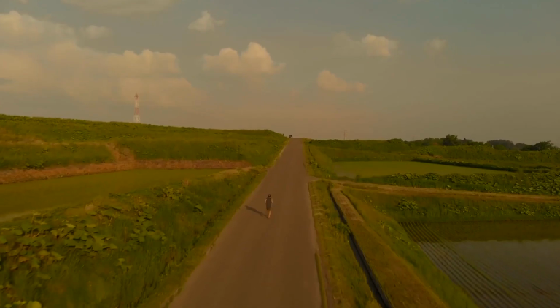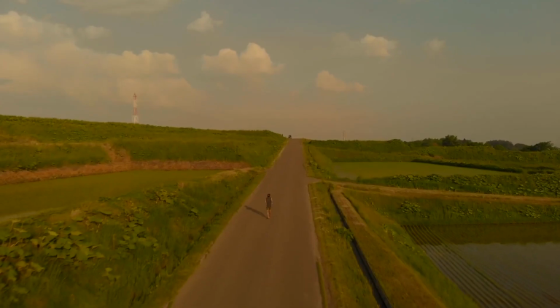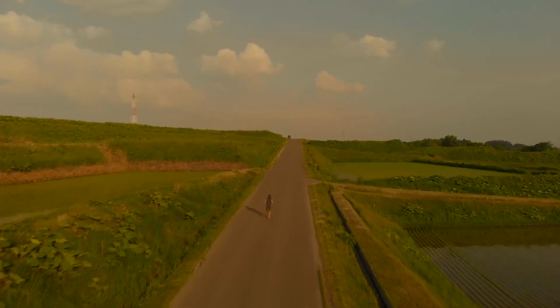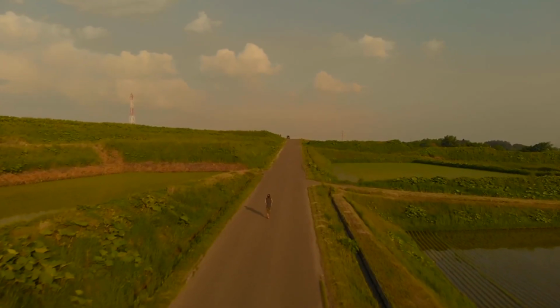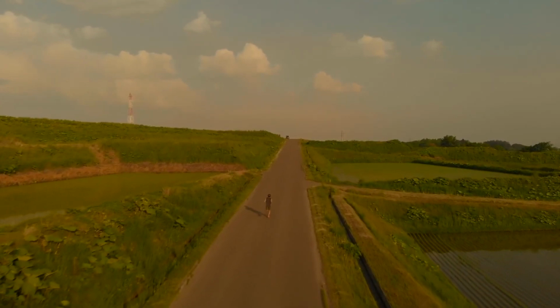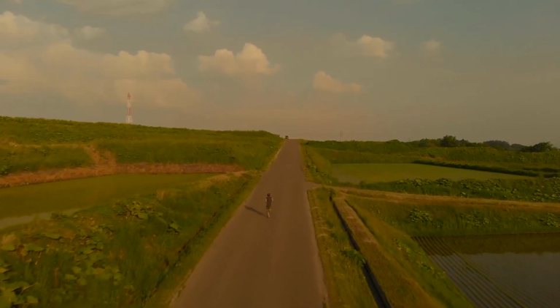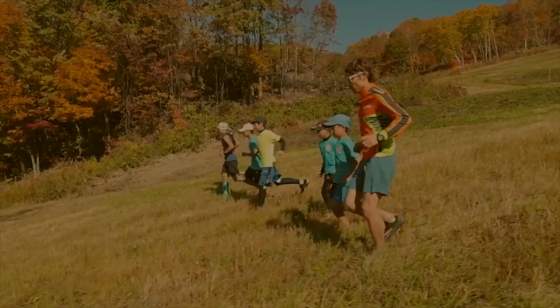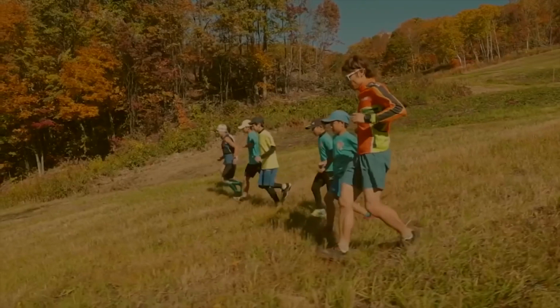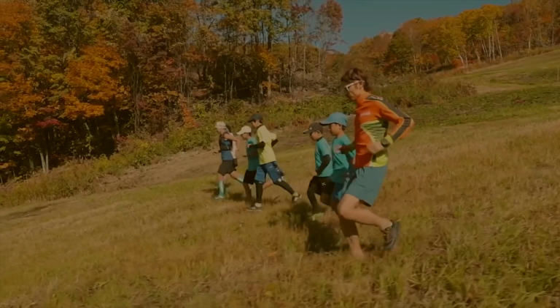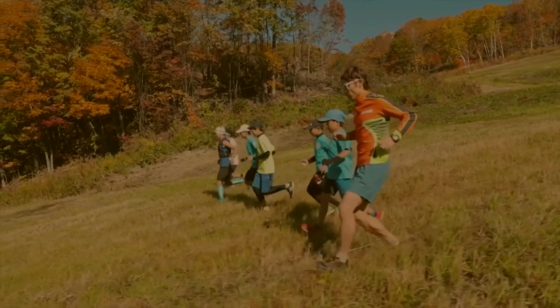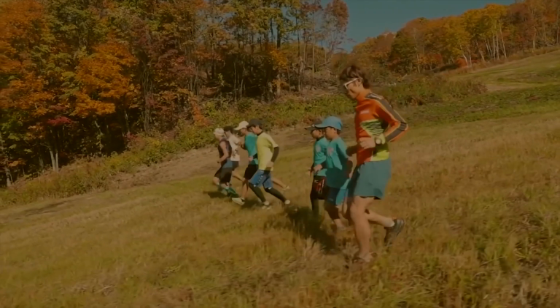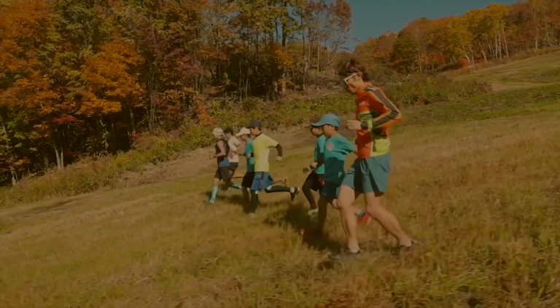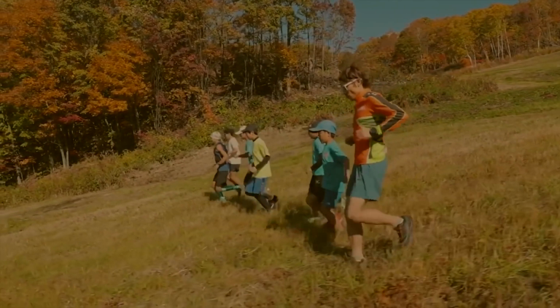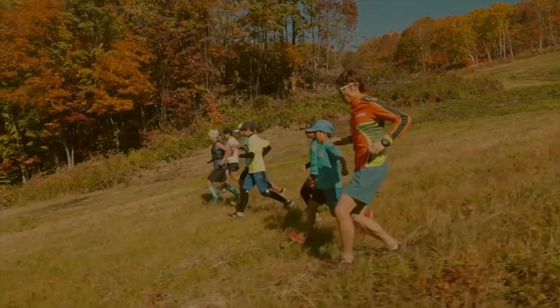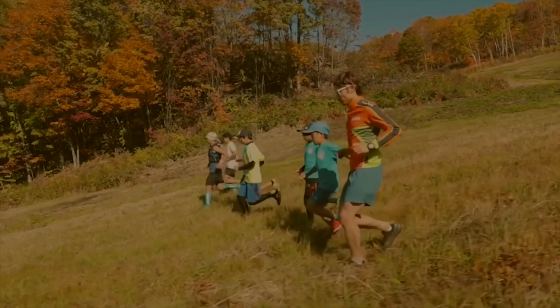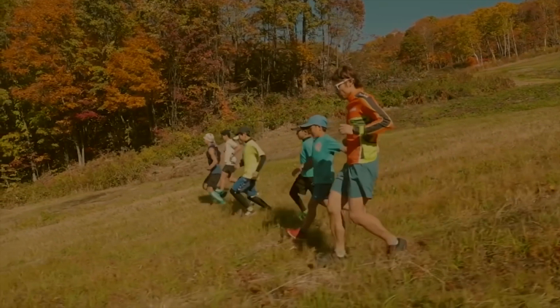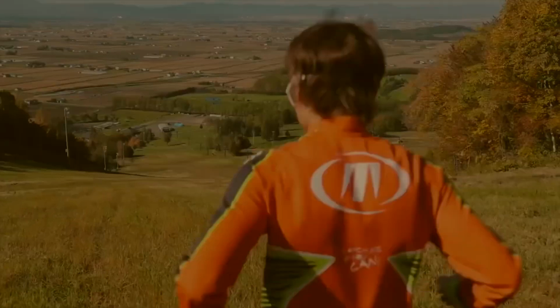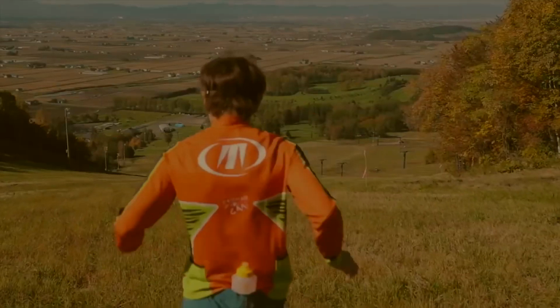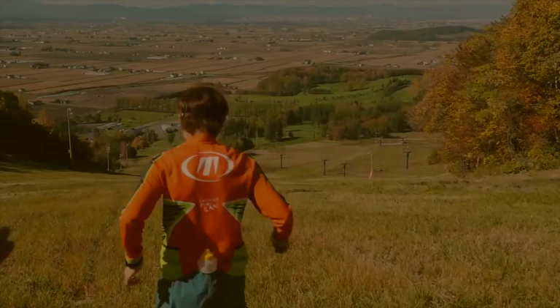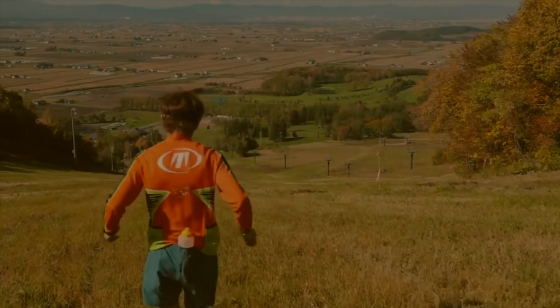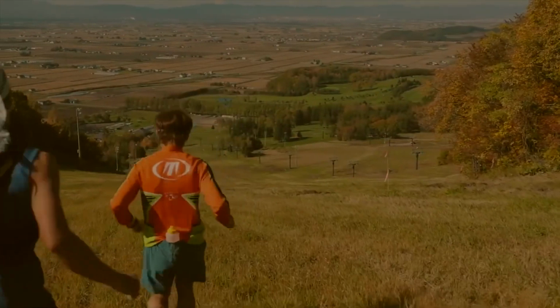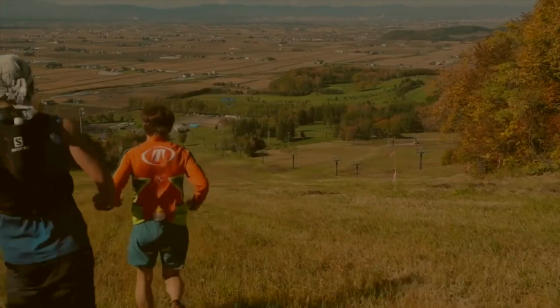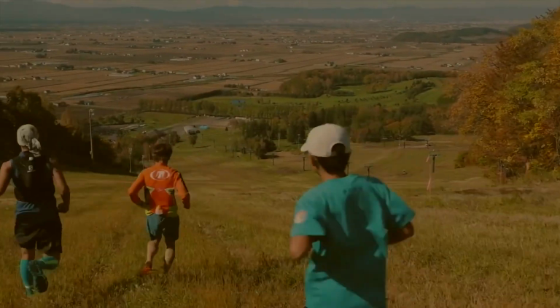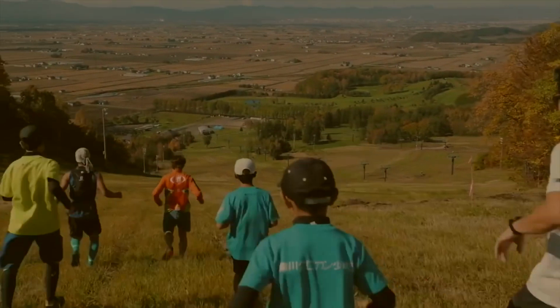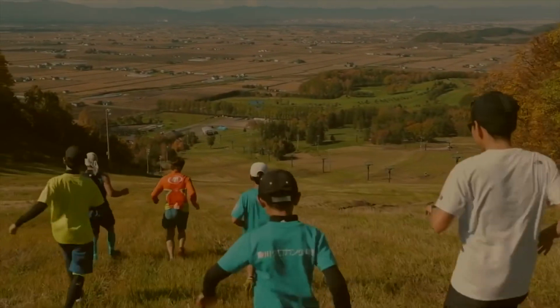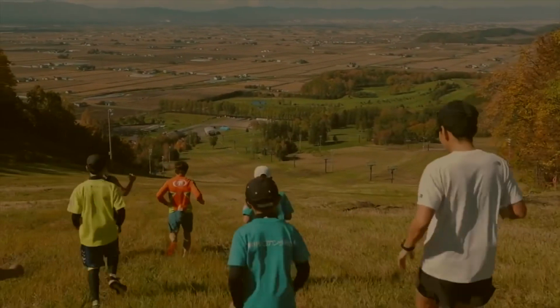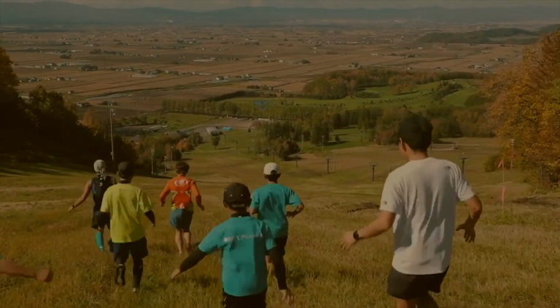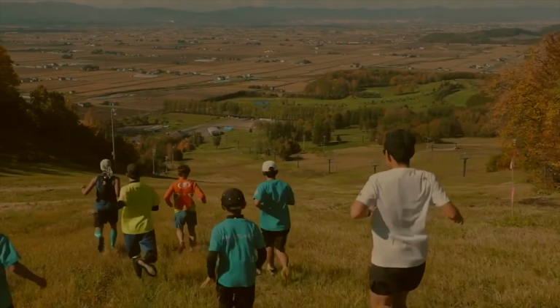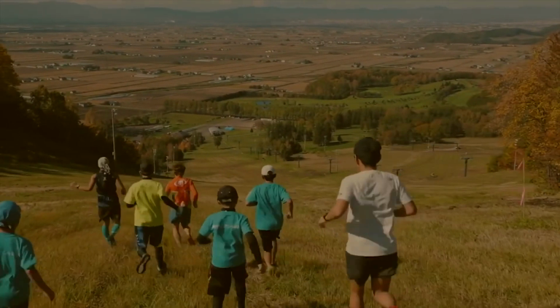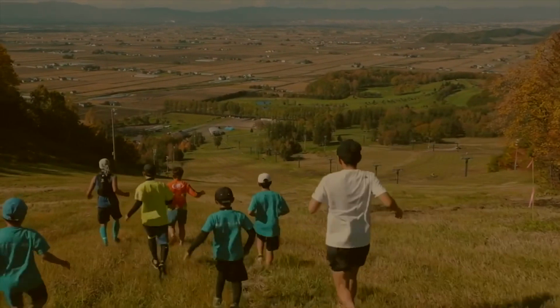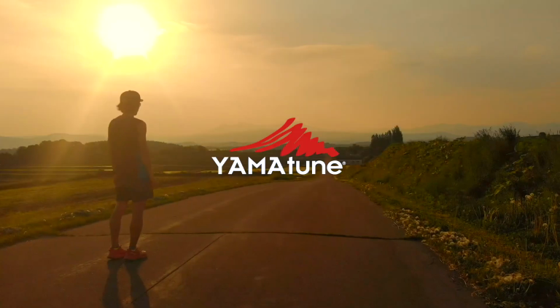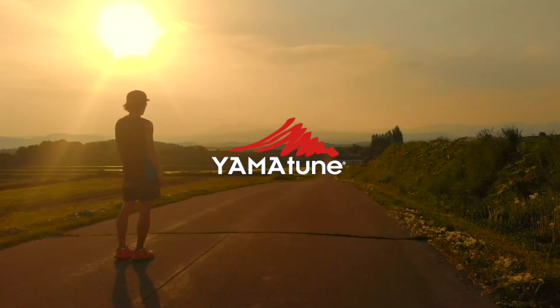We believe comfort and support should always be optimized. So no matter where you go, stay prepared for wherever the adventure takes you.